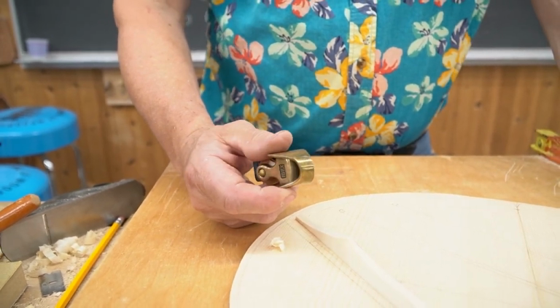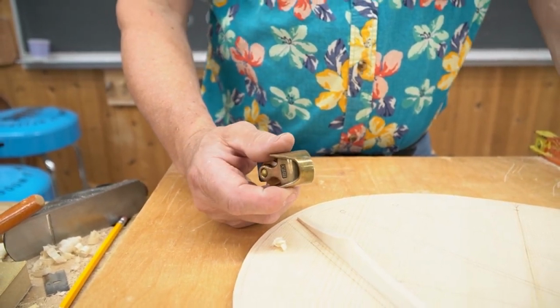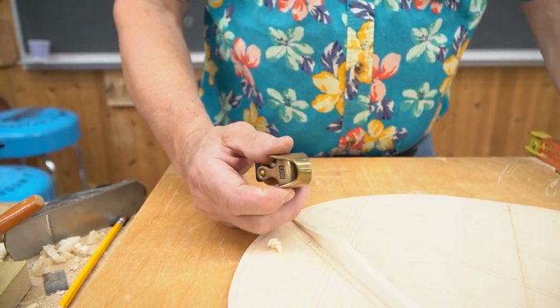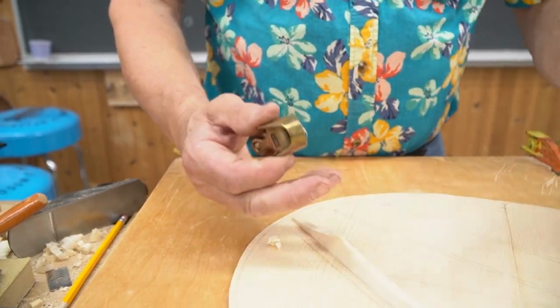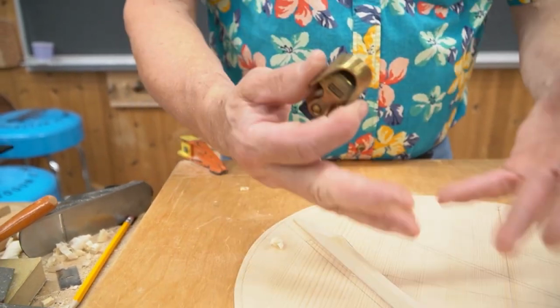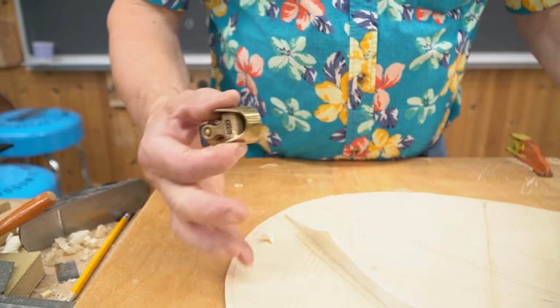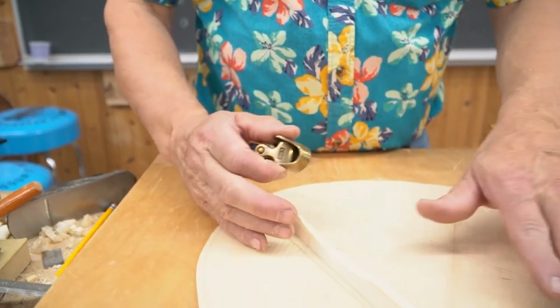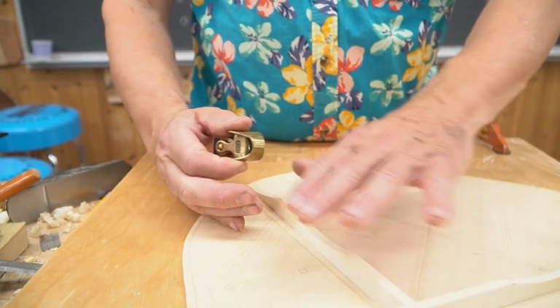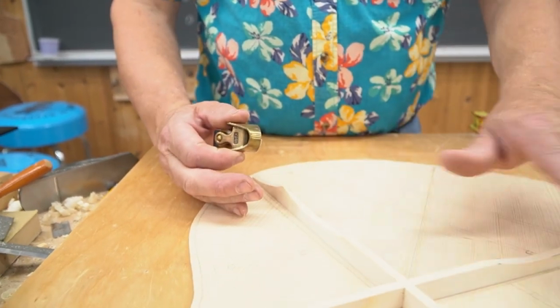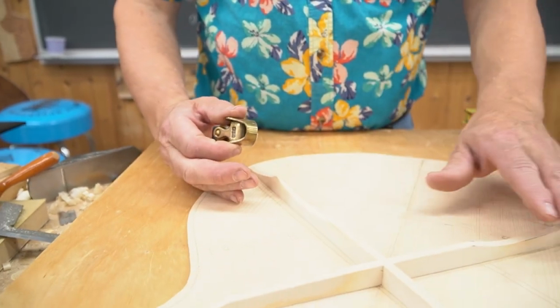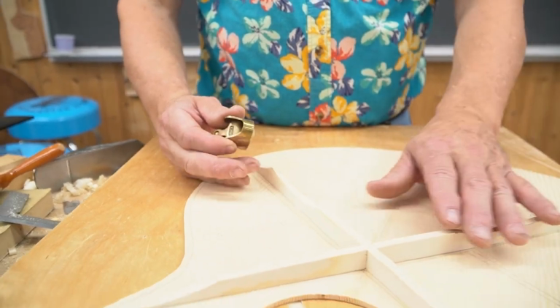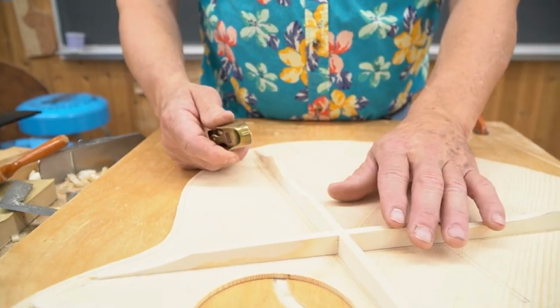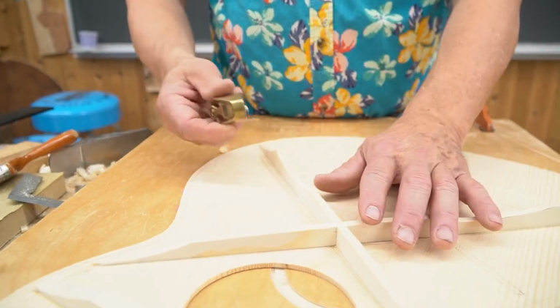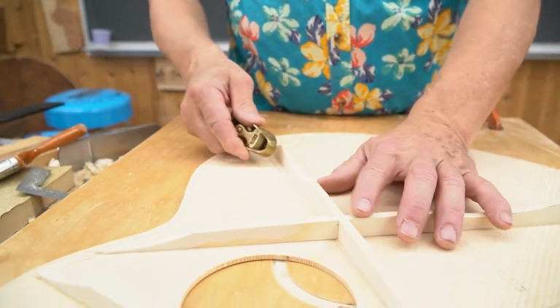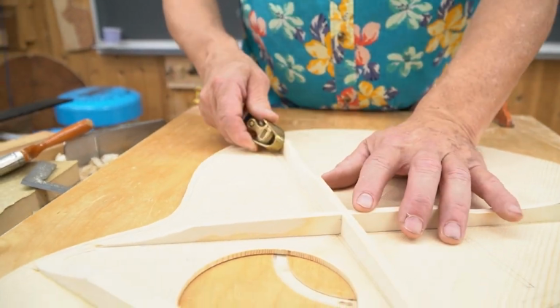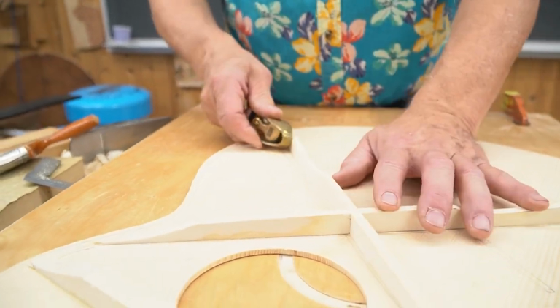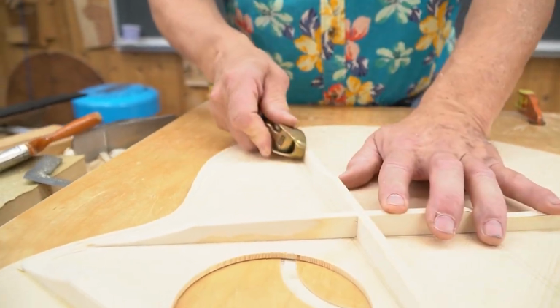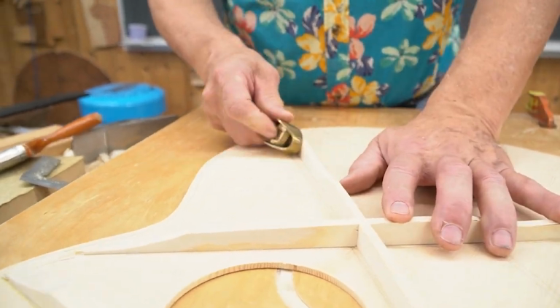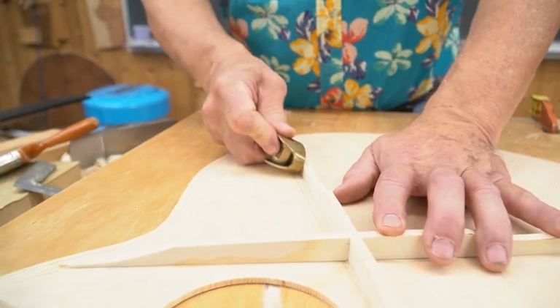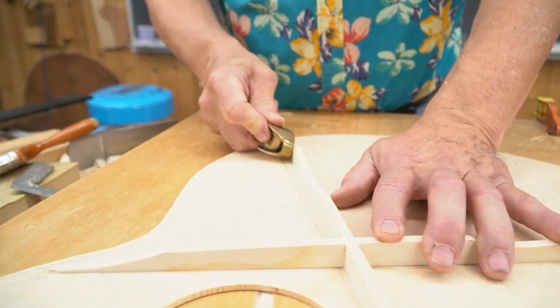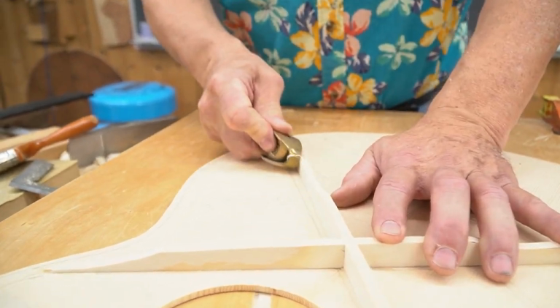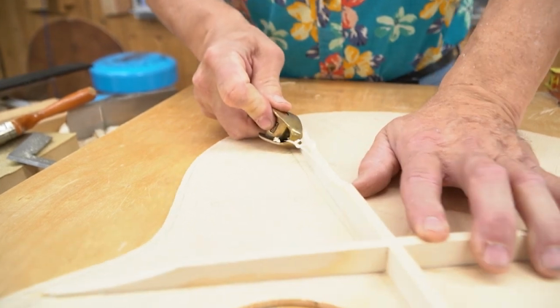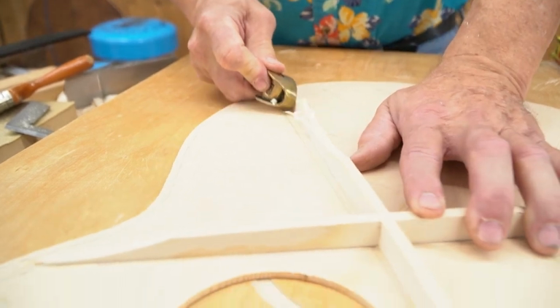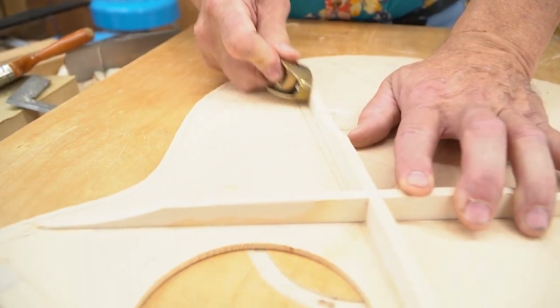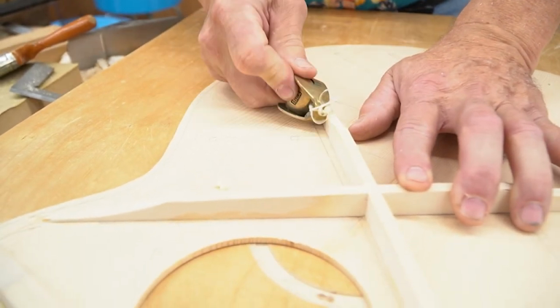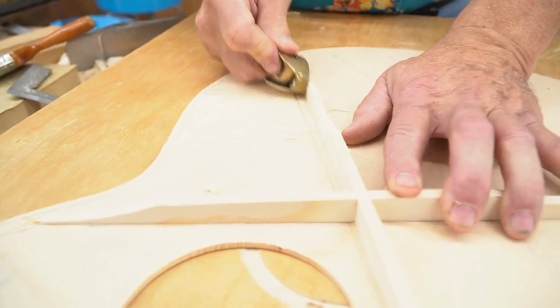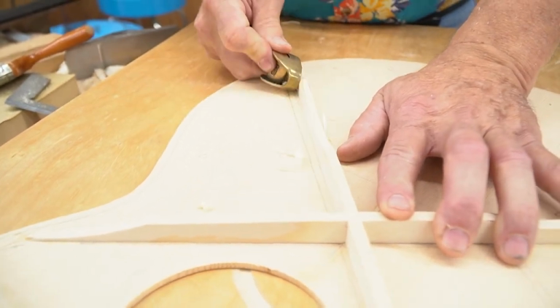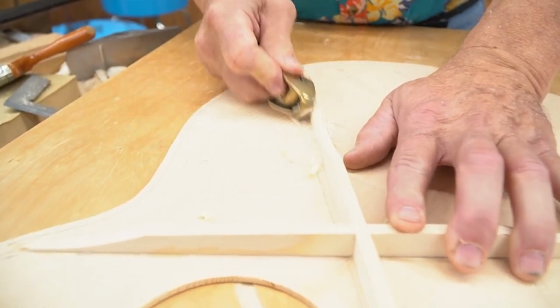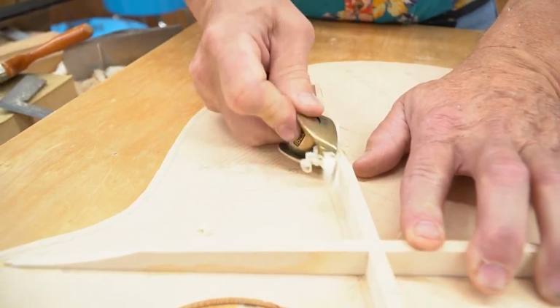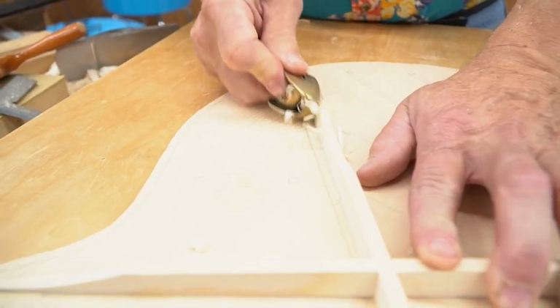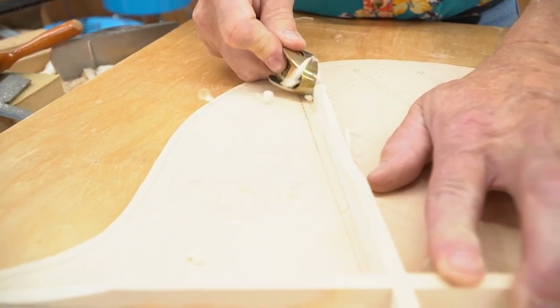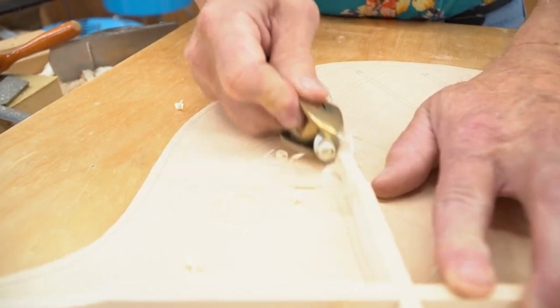What we use this for is shaping the braces on the guitar. This is great for just getting into small places and taking little shavings off of the side of the wood.